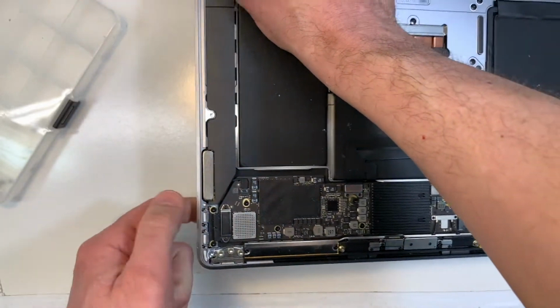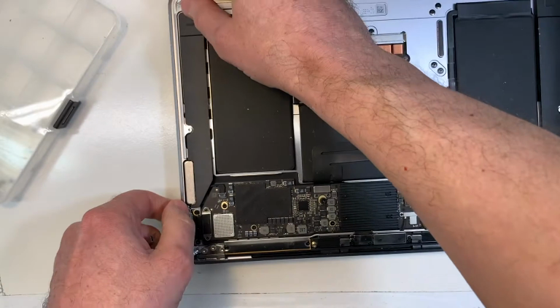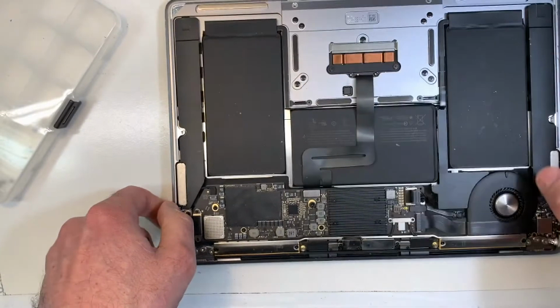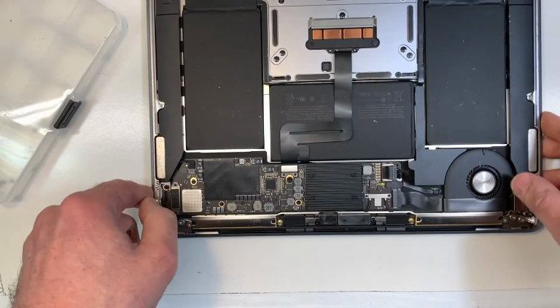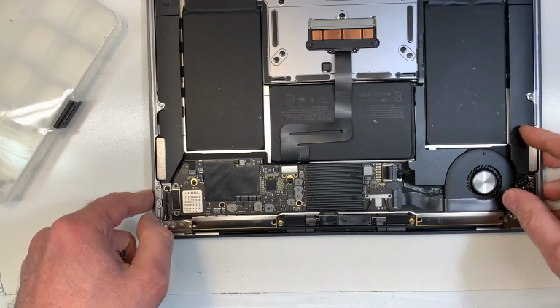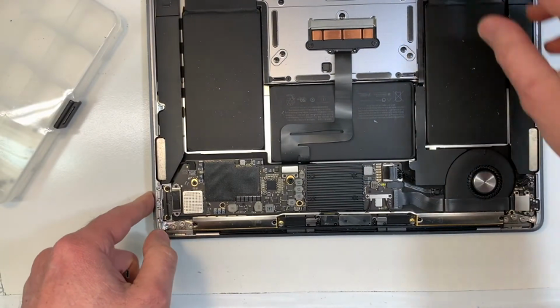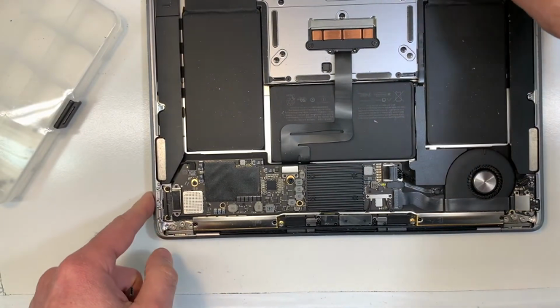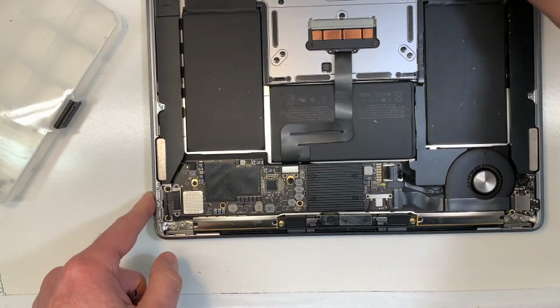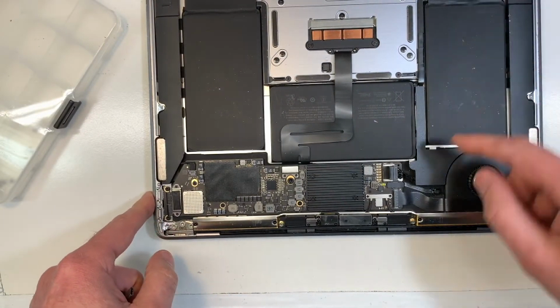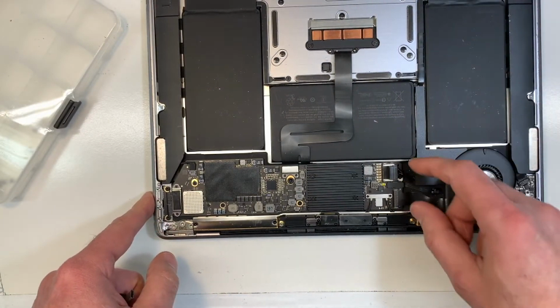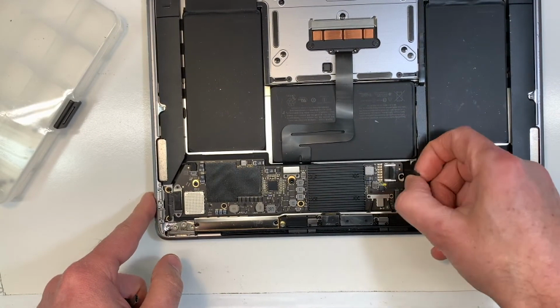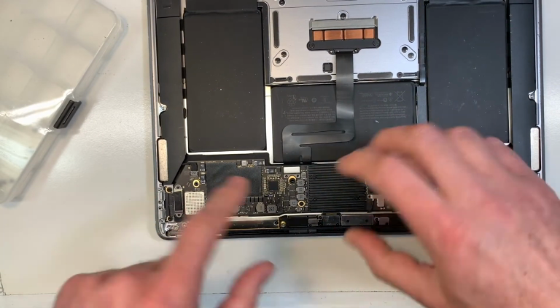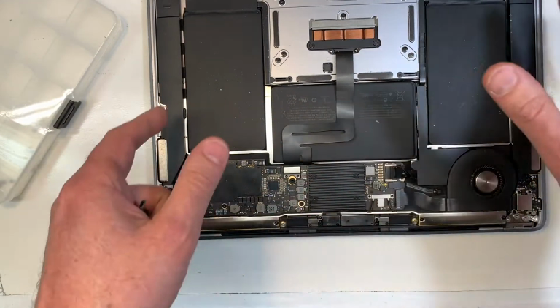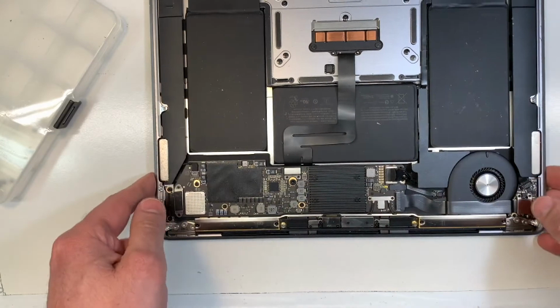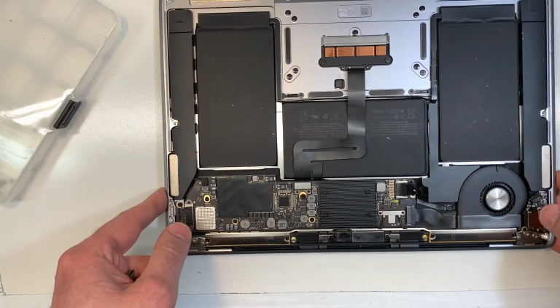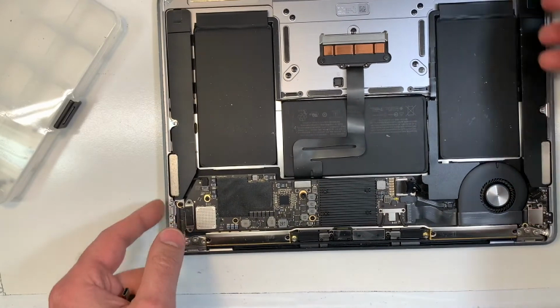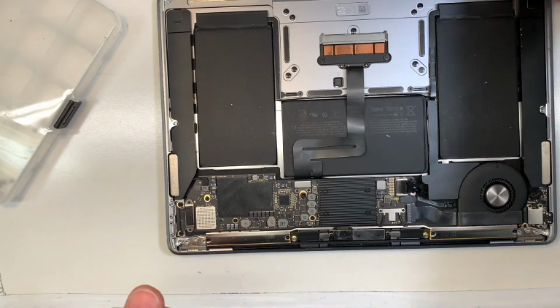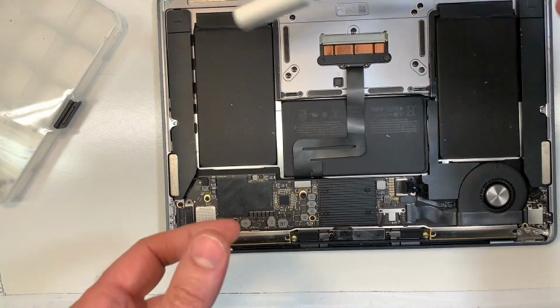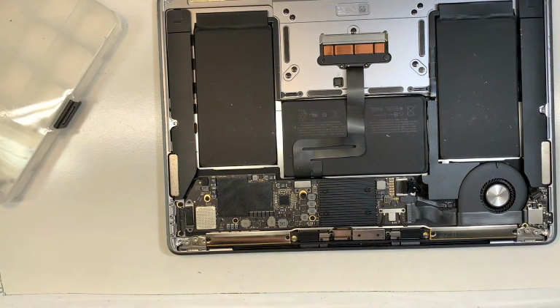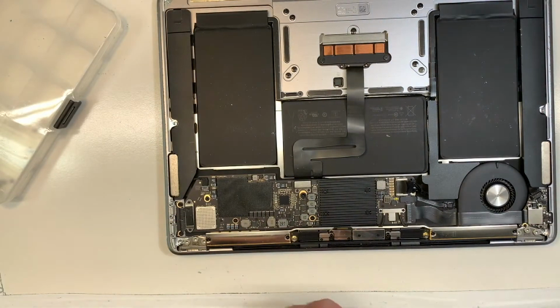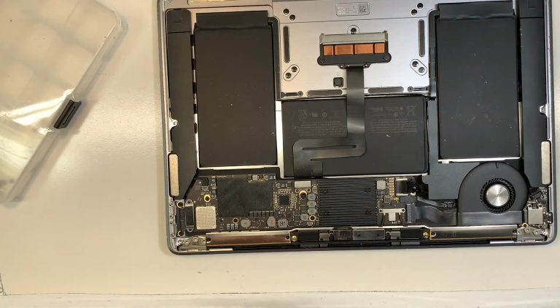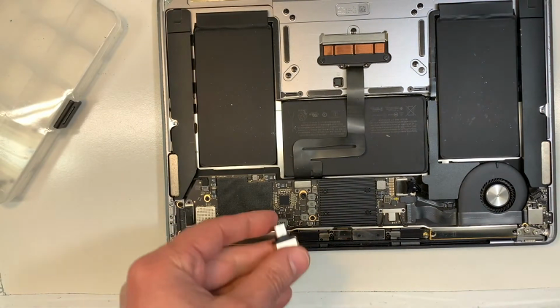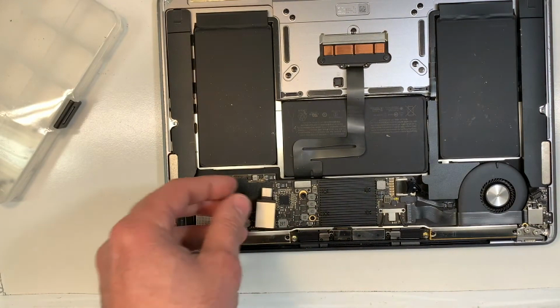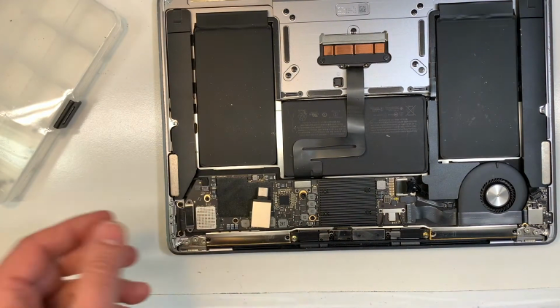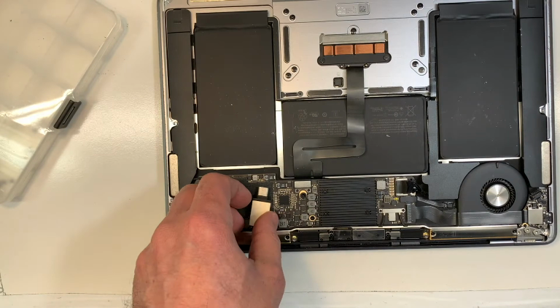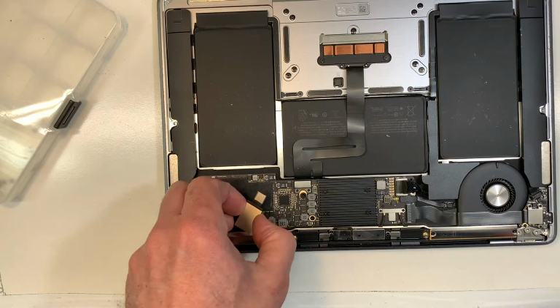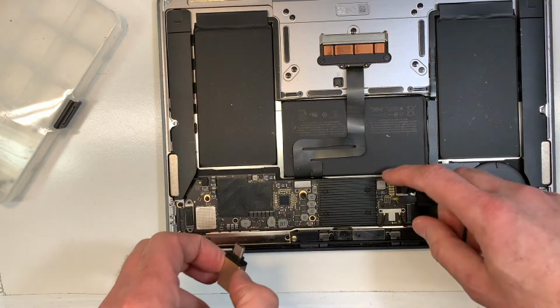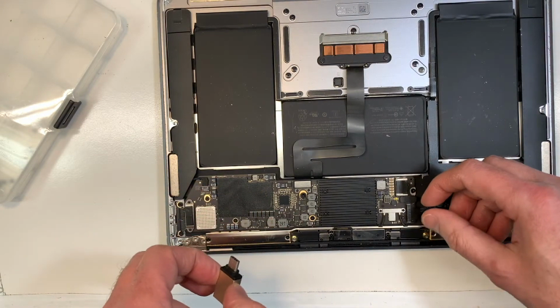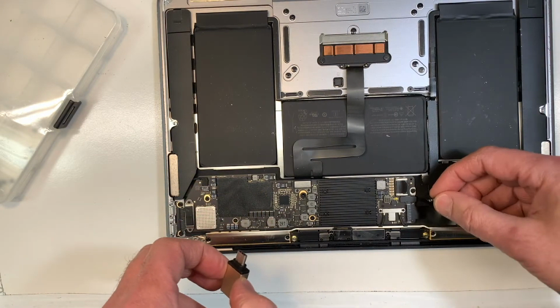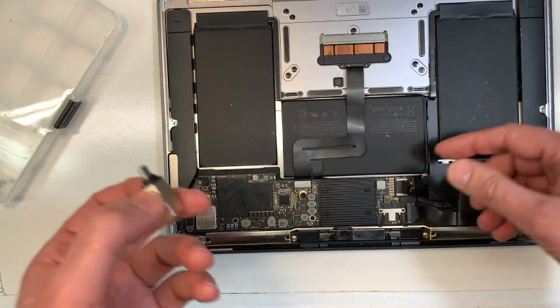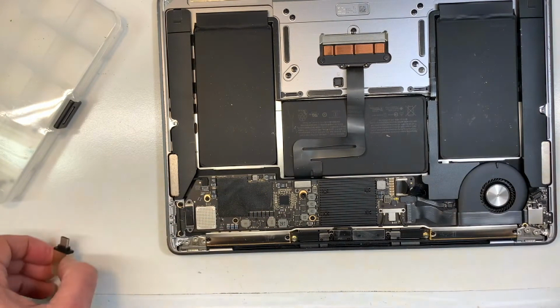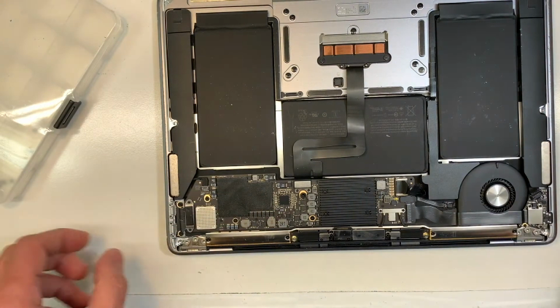Obviously, the first thing you want to do, as always, is remove the battery, which I did already. As soon as you remove the back cover, always remove the battery for the obvious reason that if something got dropped on the board and it's plugged into the power, well, you're going to have a serious problem.